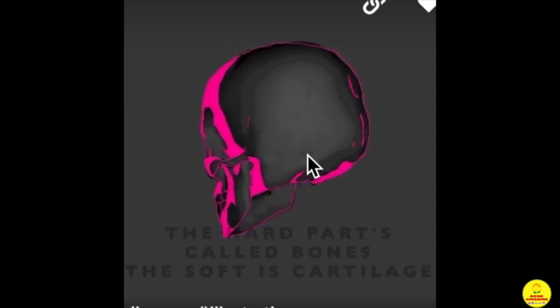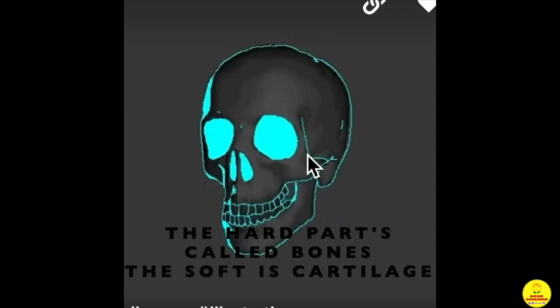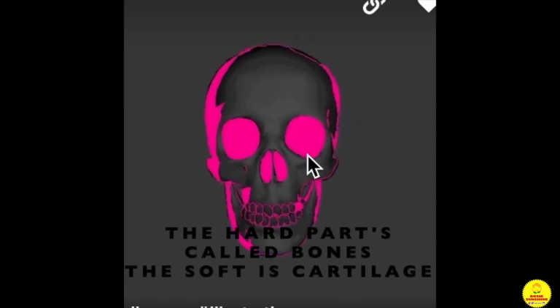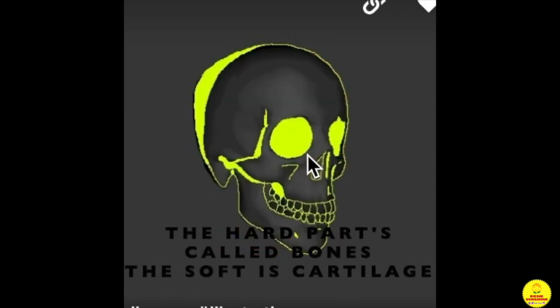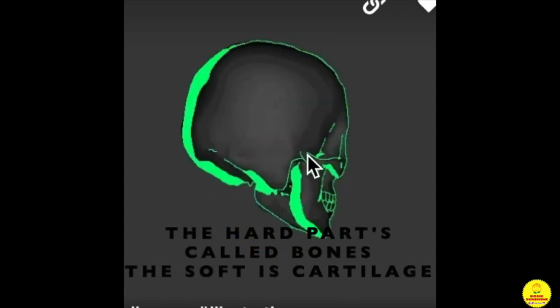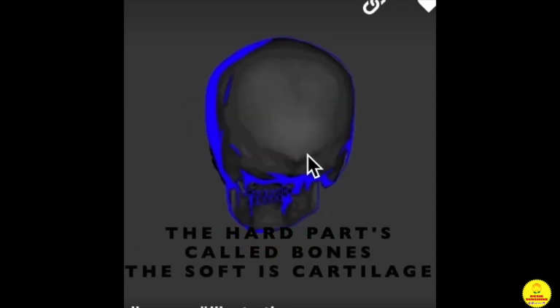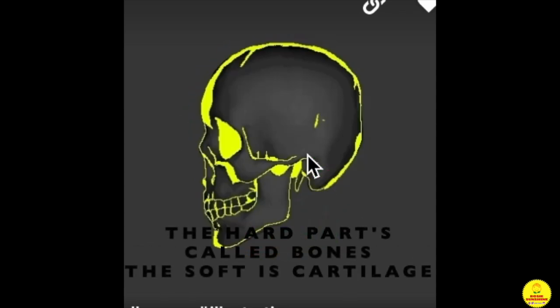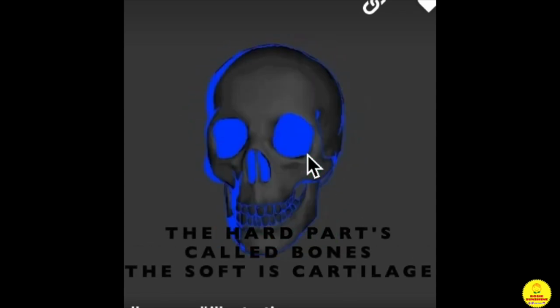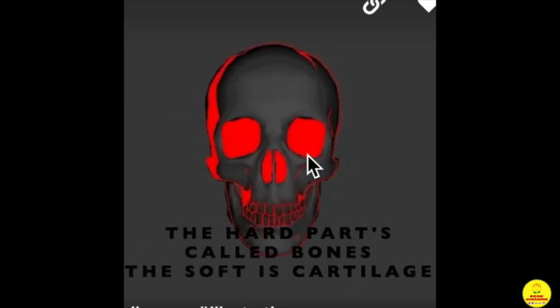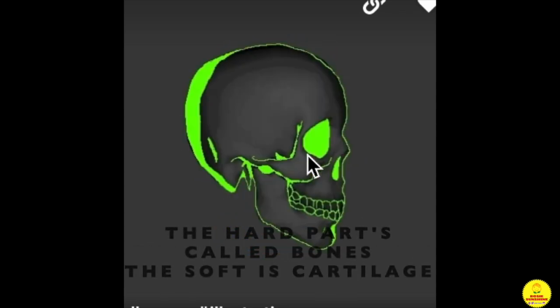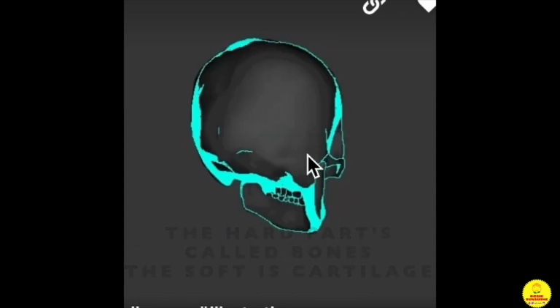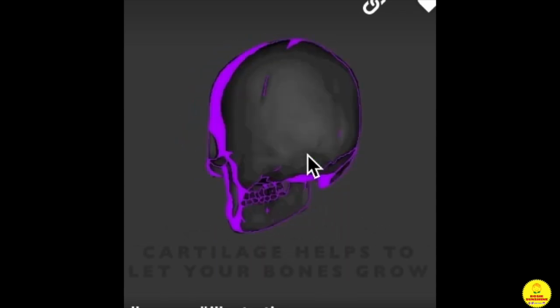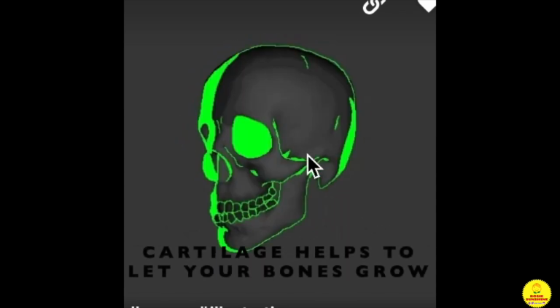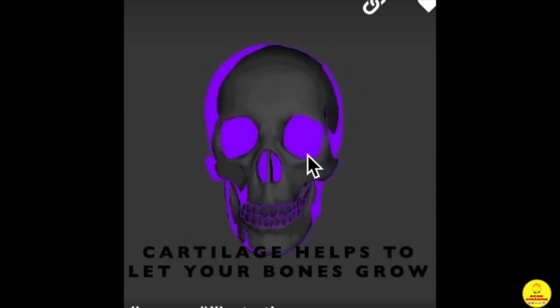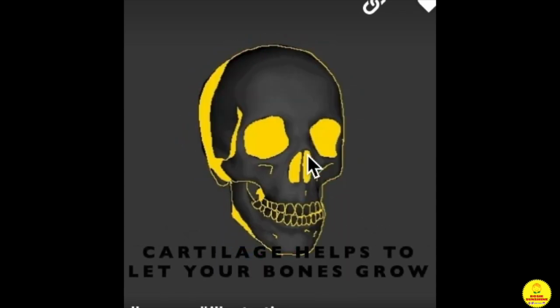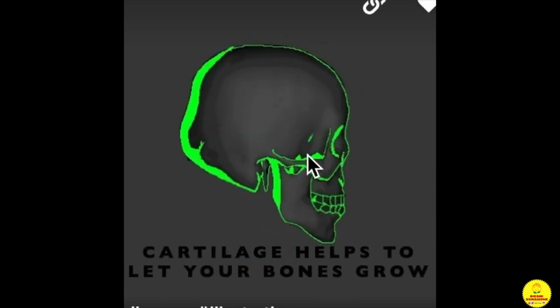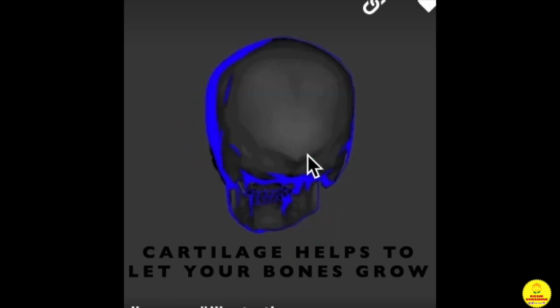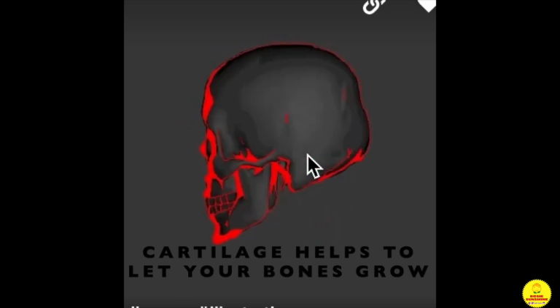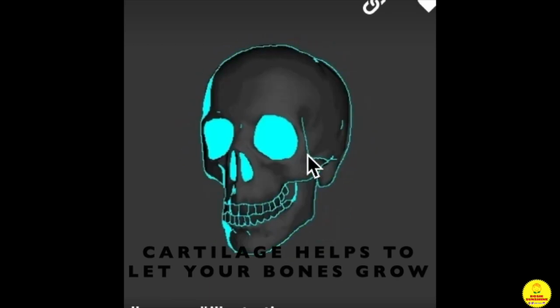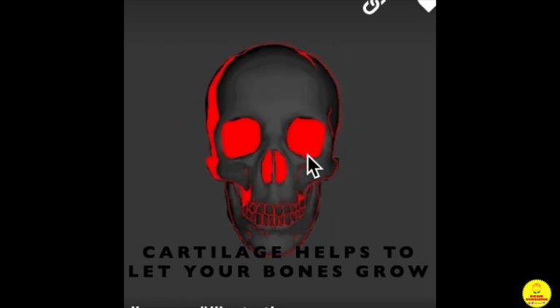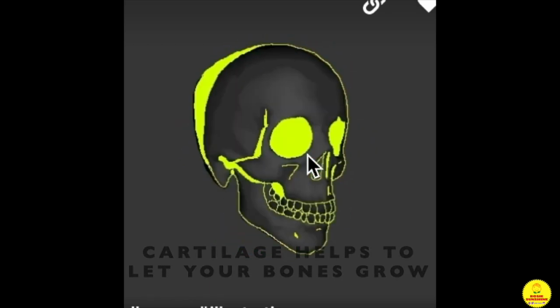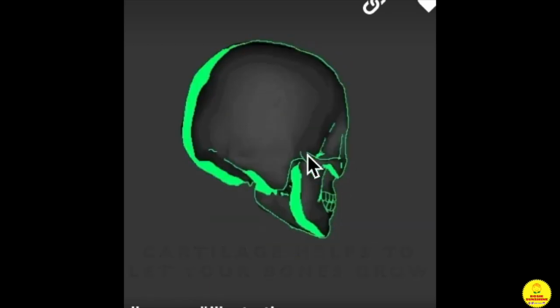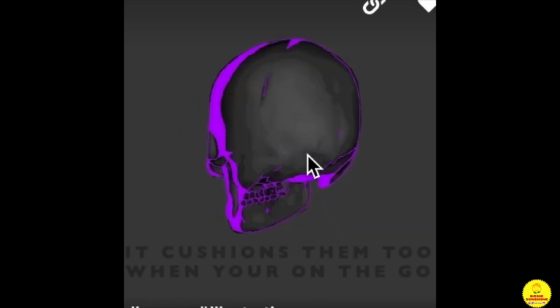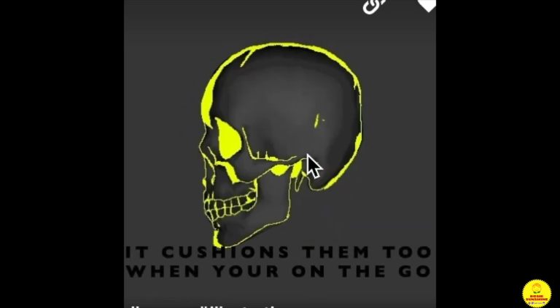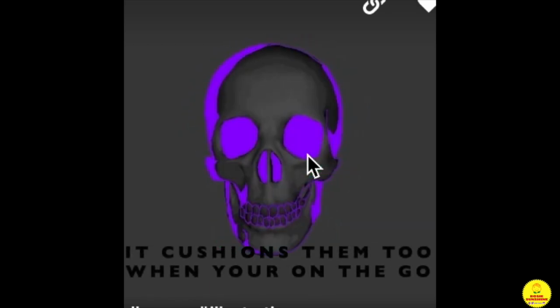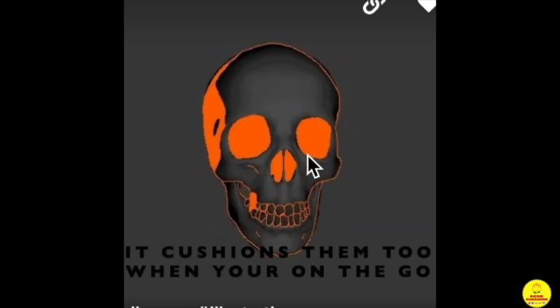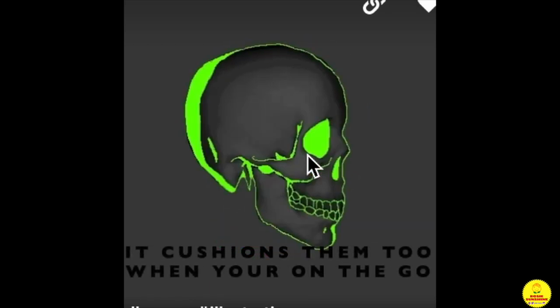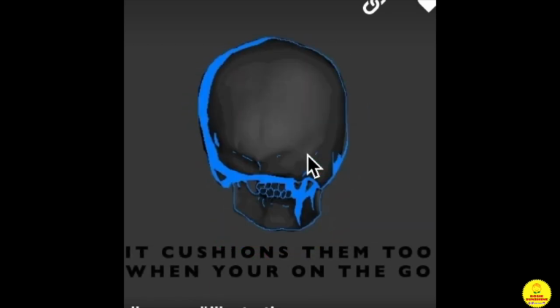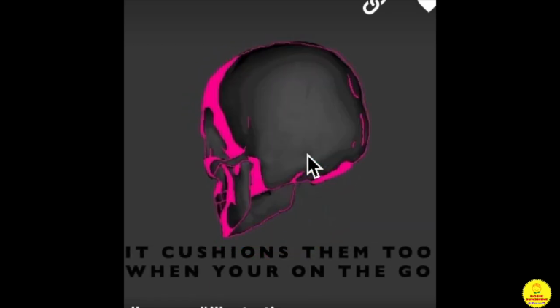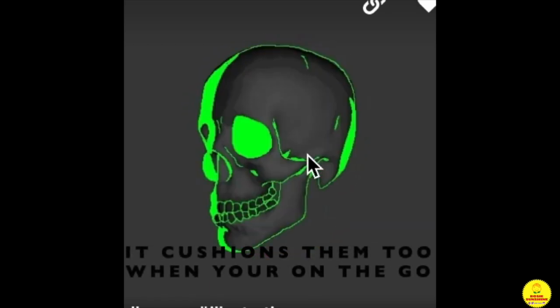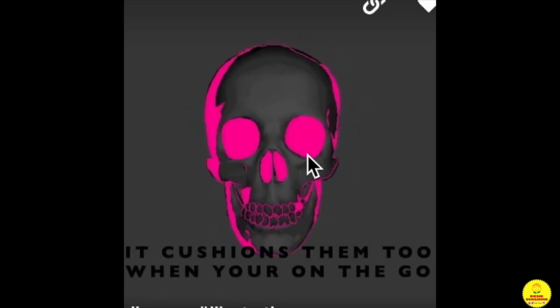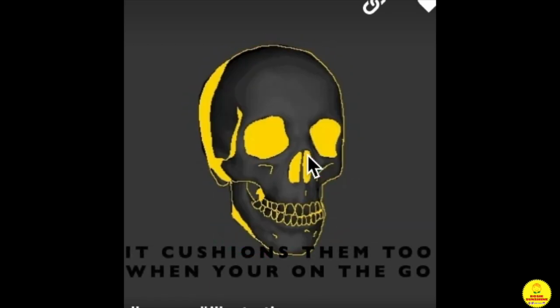The hard part is called bones. The soft part is cartilage. Cartilage helps to let your bones grow. It cushions them too when you're on the go.